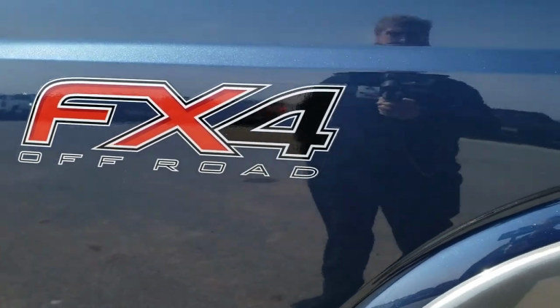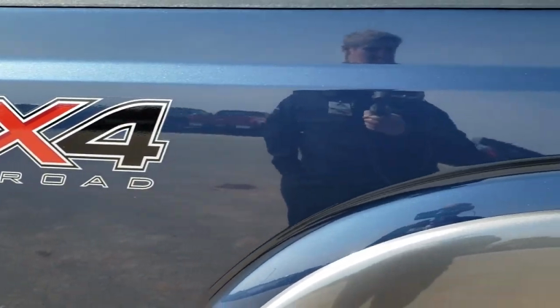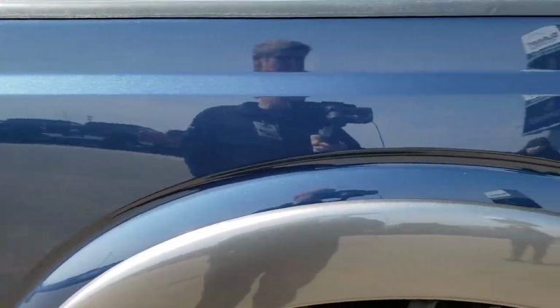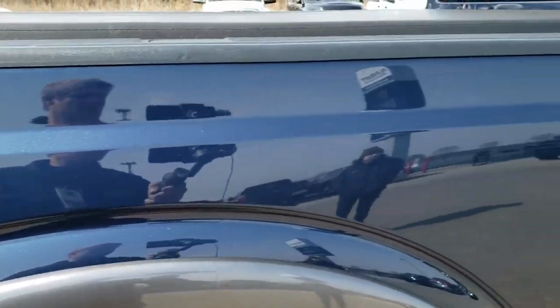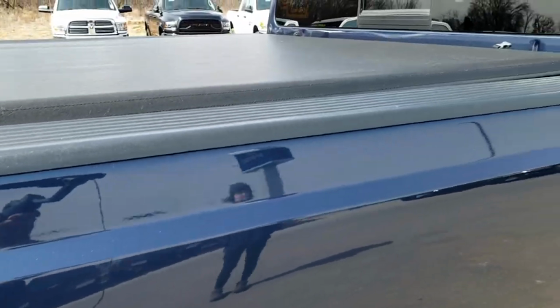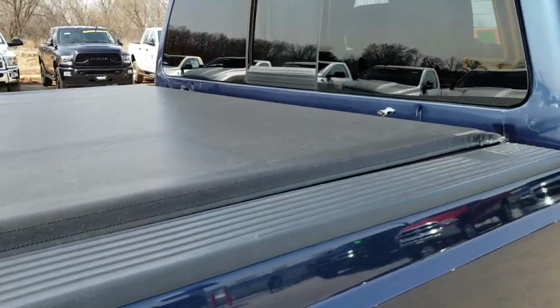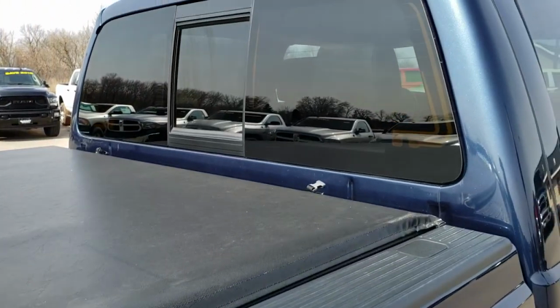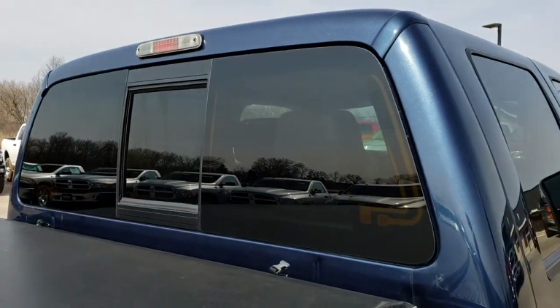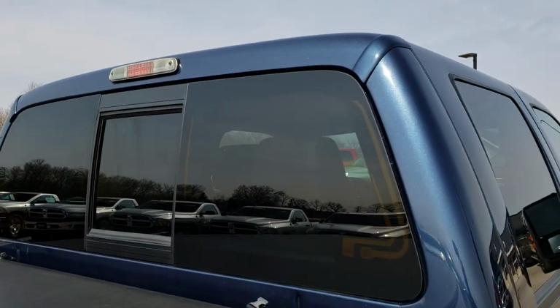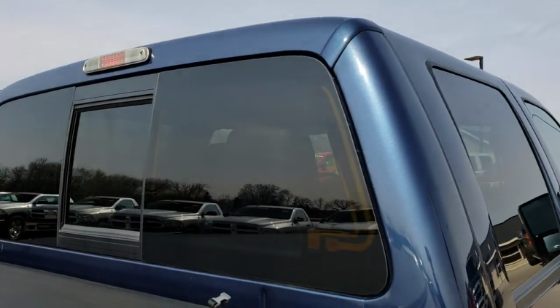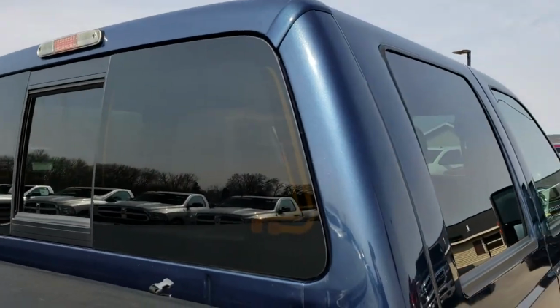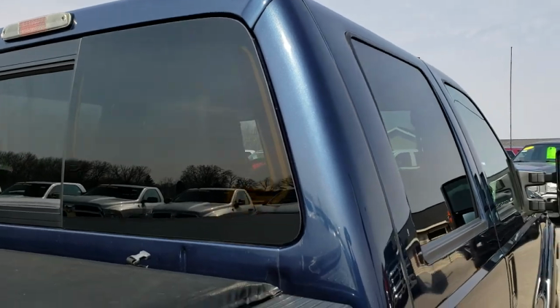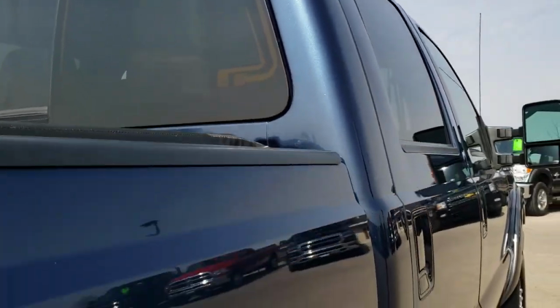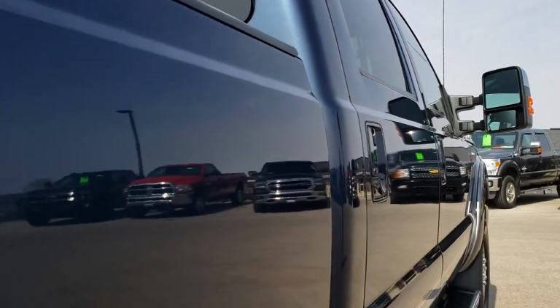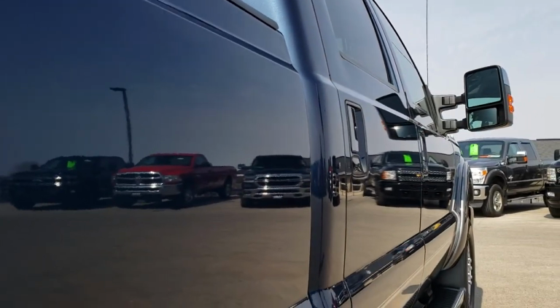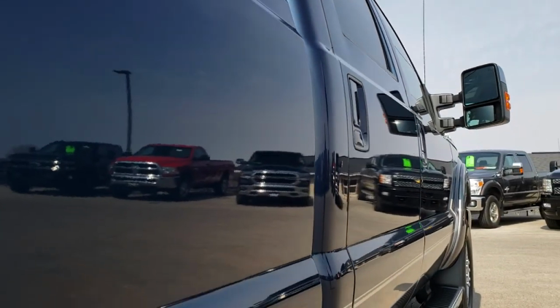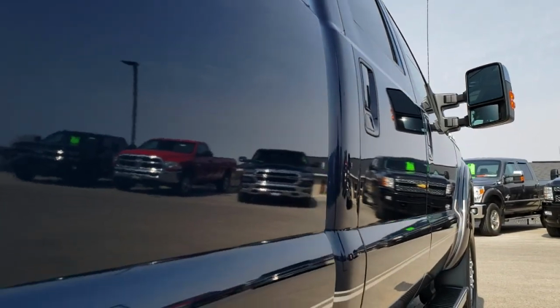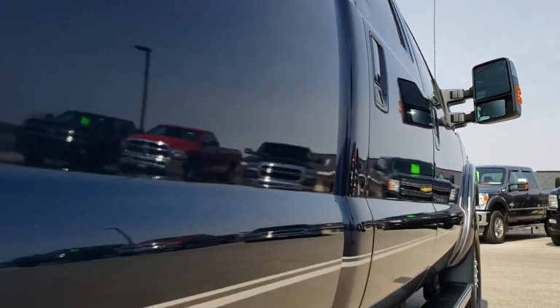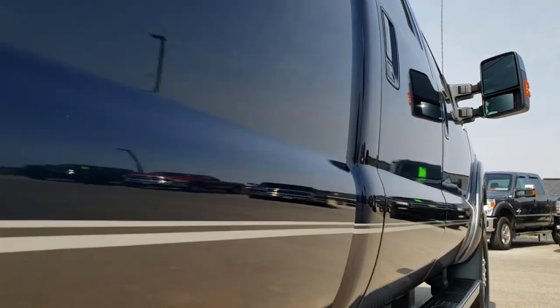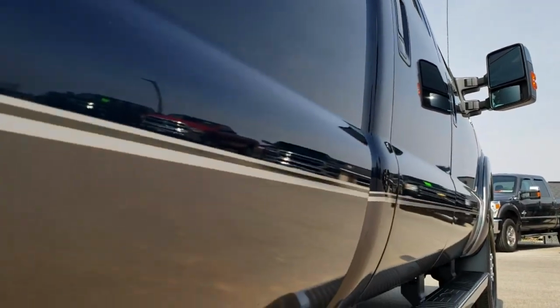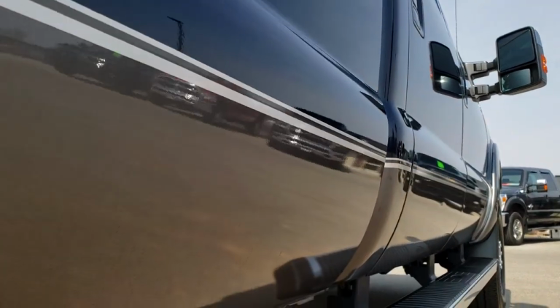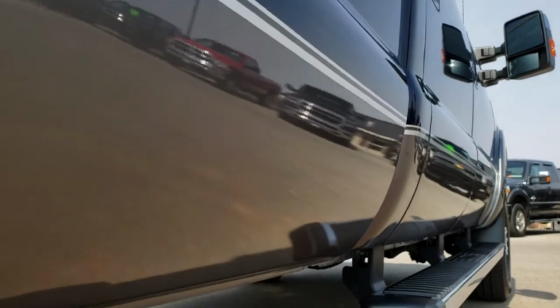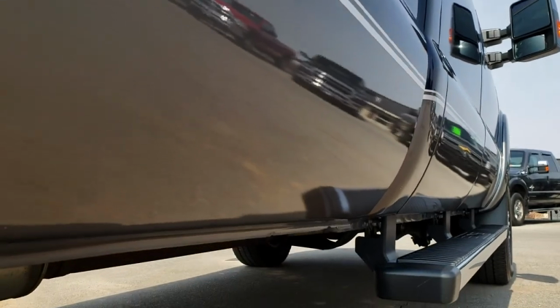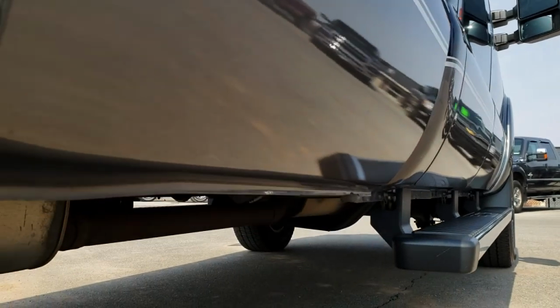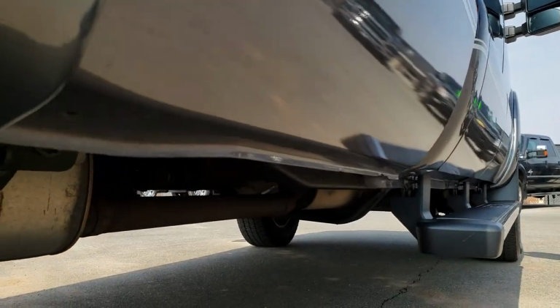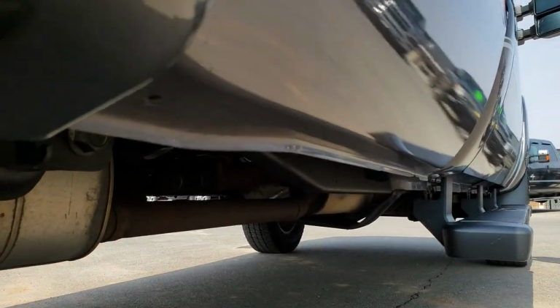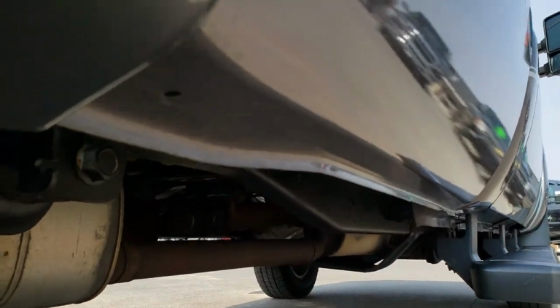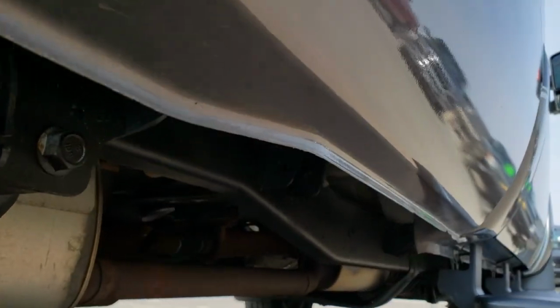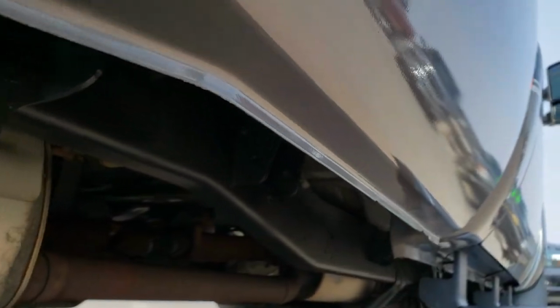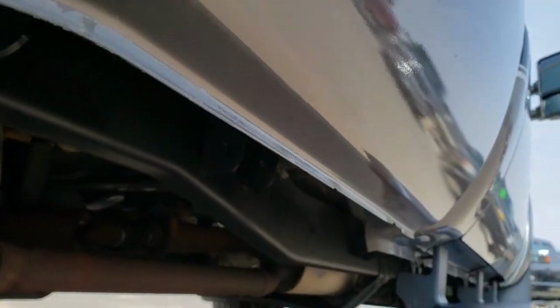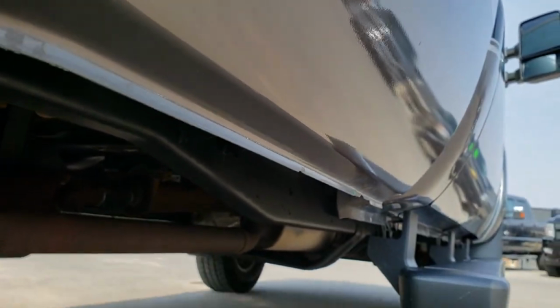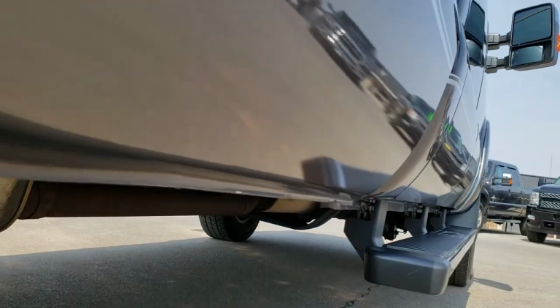It does have the FX4 package. Cab is in excellent condition all the way down this side of the truck — very nice condition. Lower rockers, like I said, all in really nice shape.